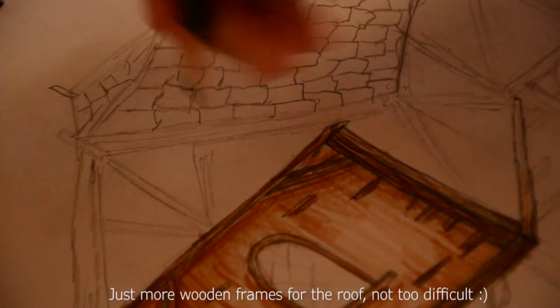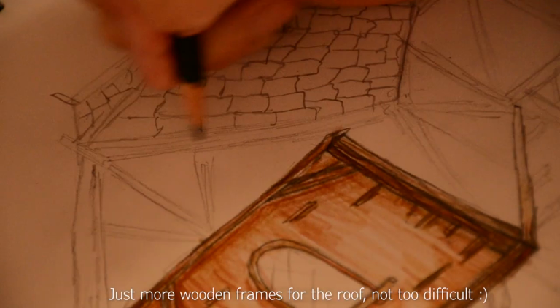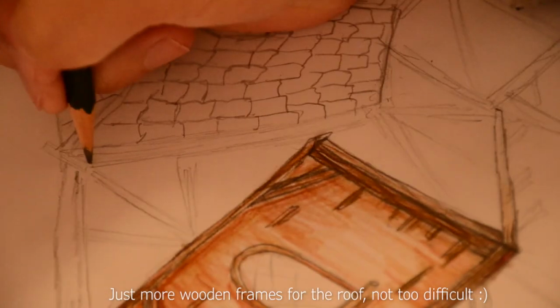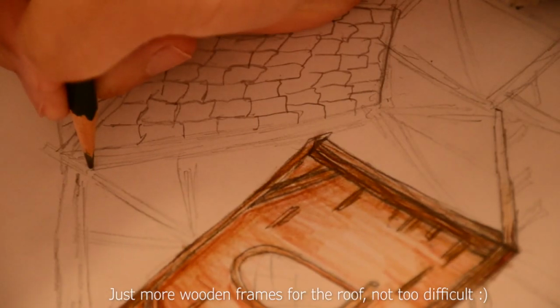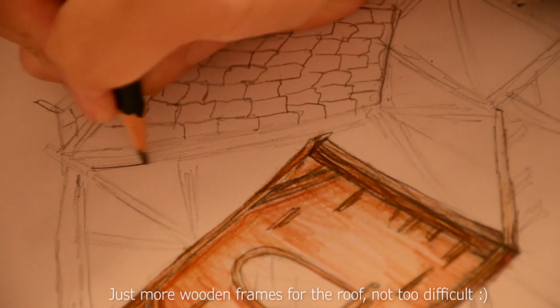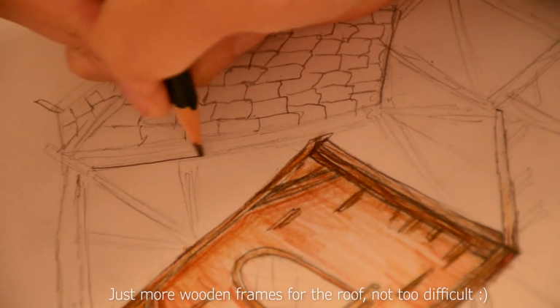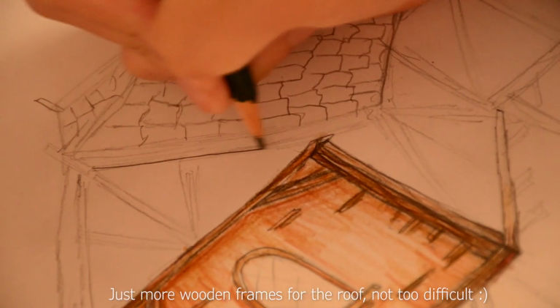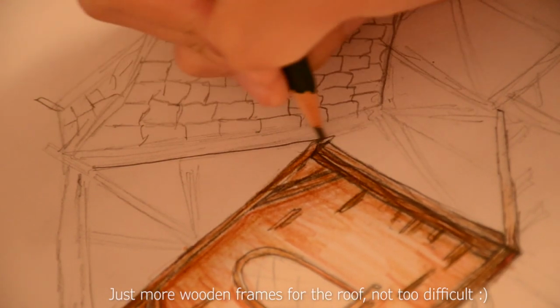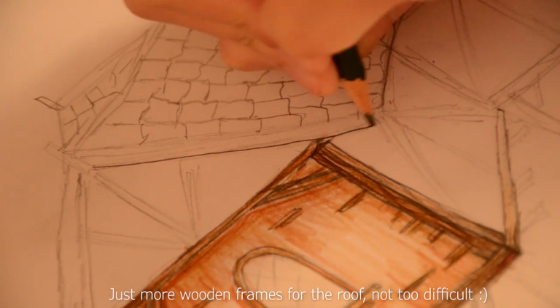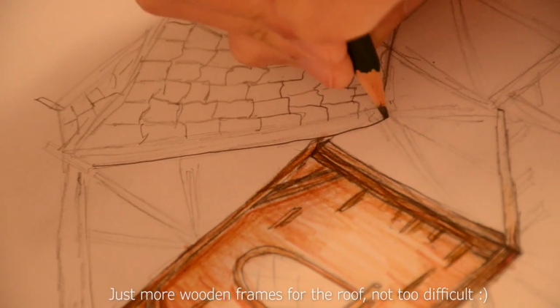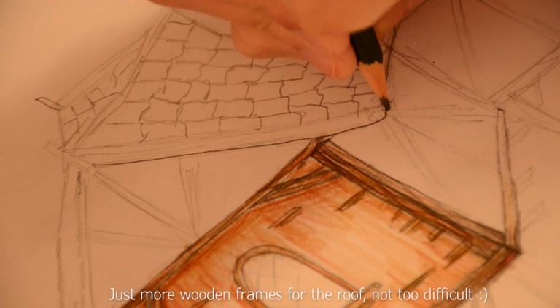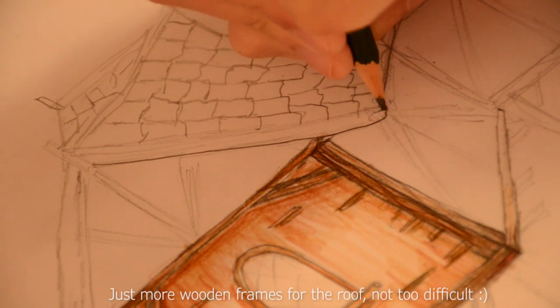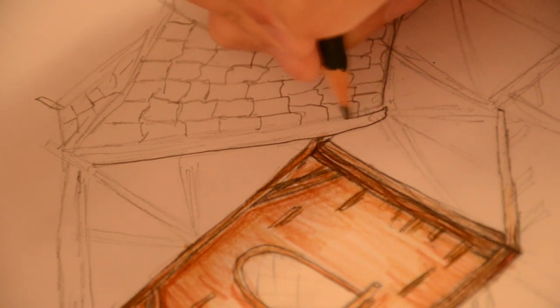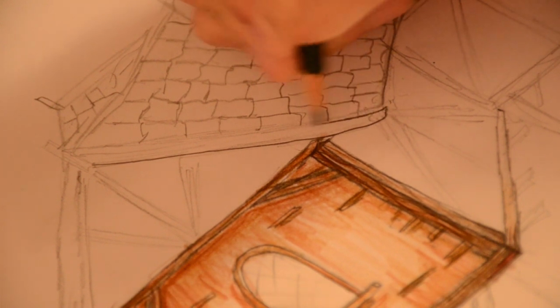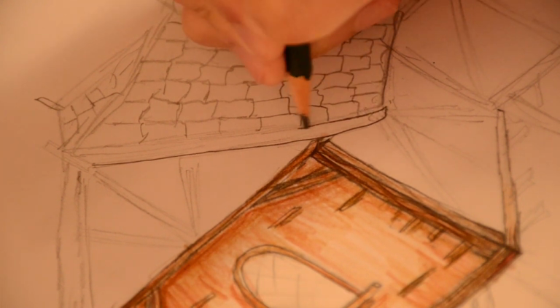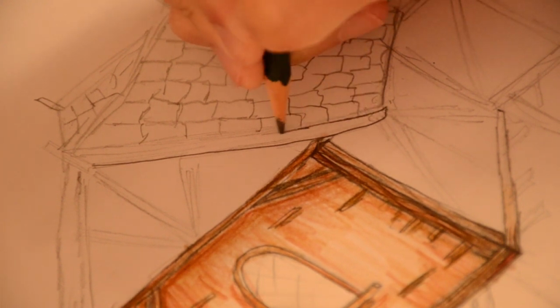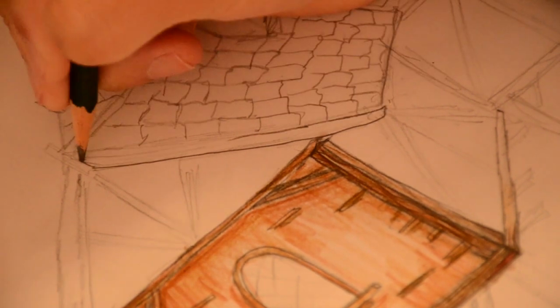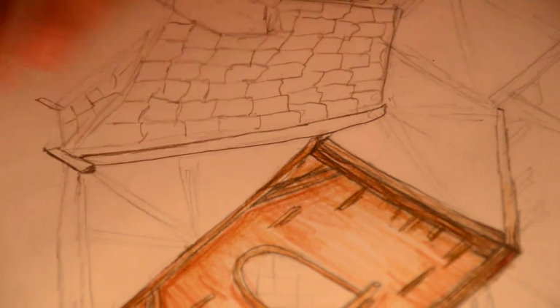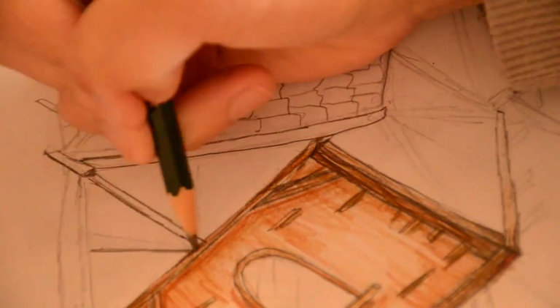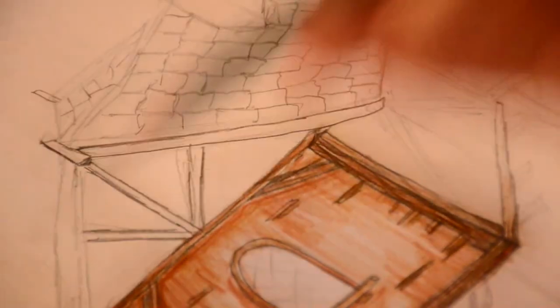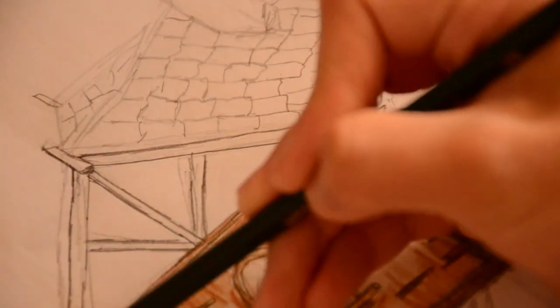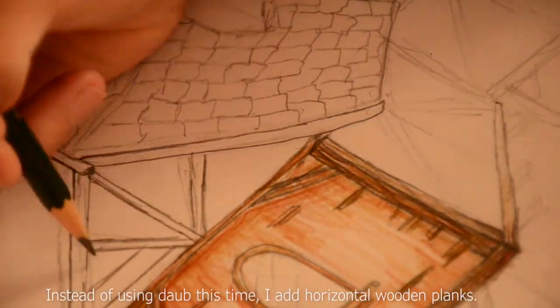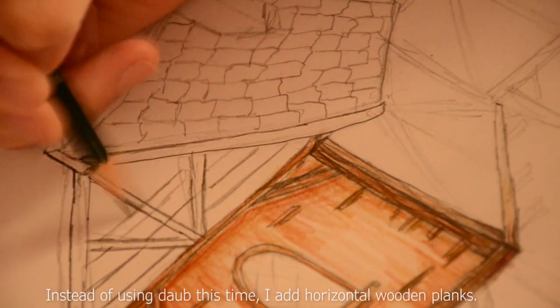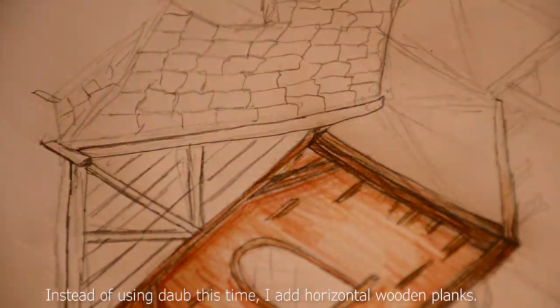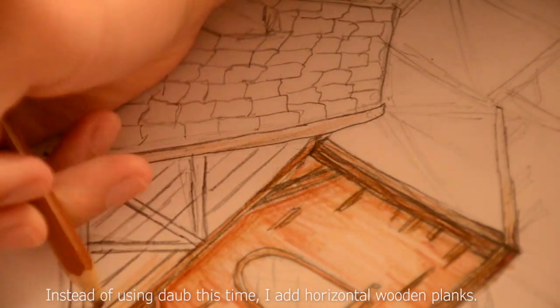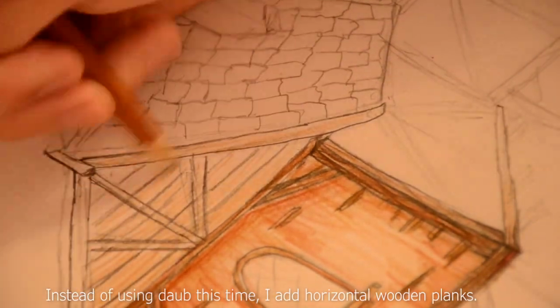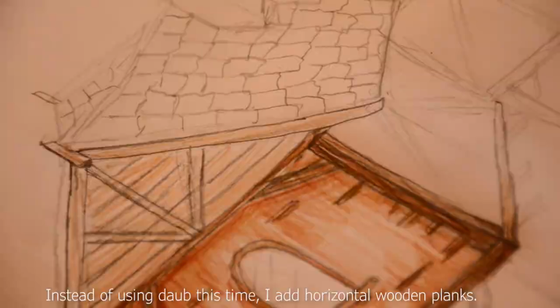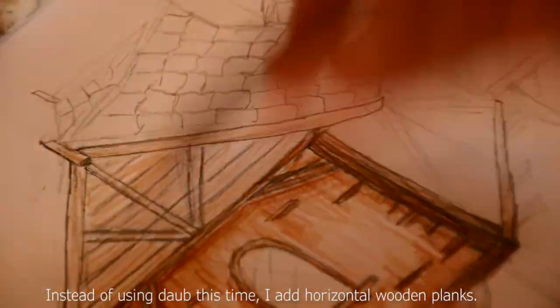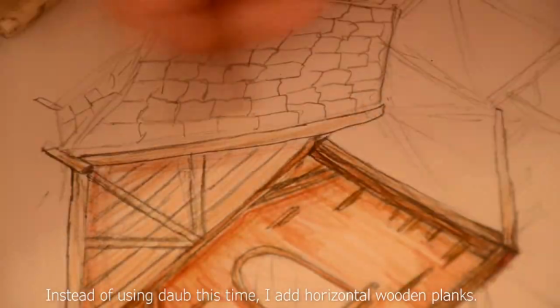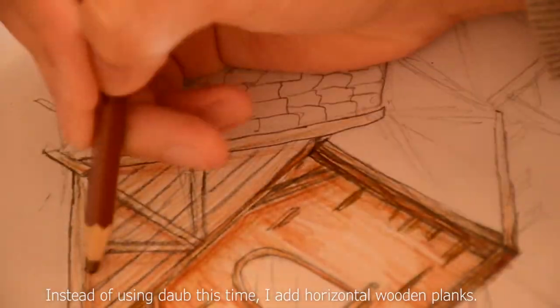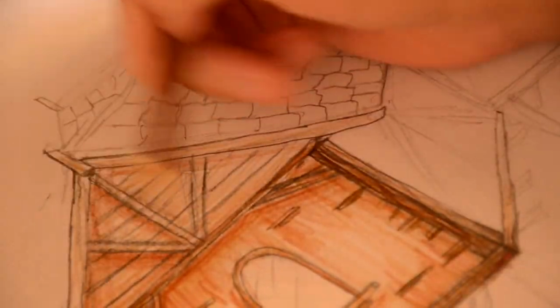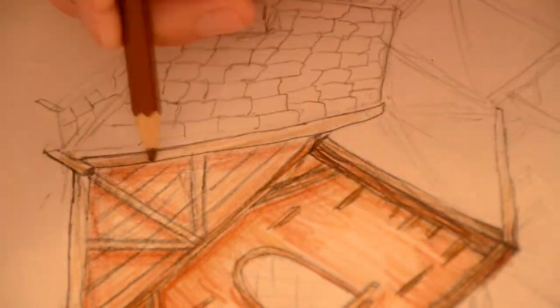Just more wooden frames for the roof, not too difficult. Instead of using Dorb this time, I add horizontal wooden planks.